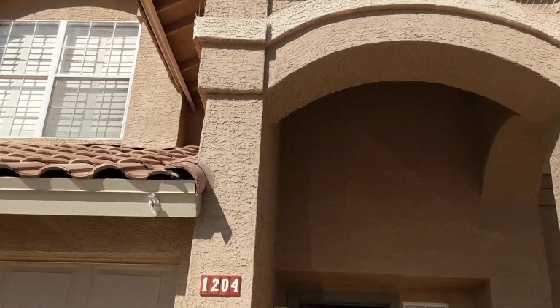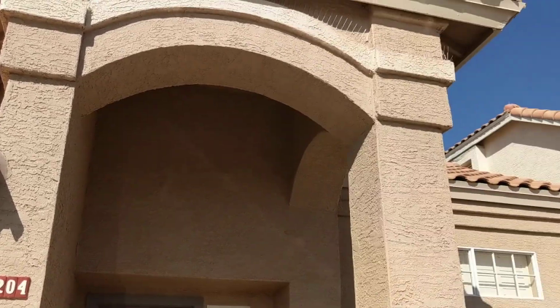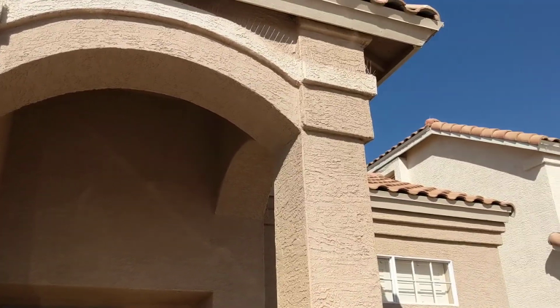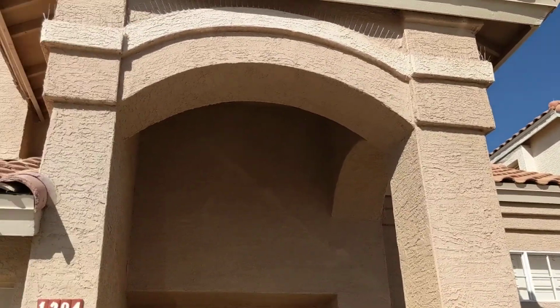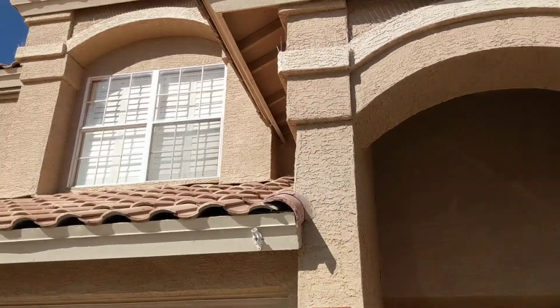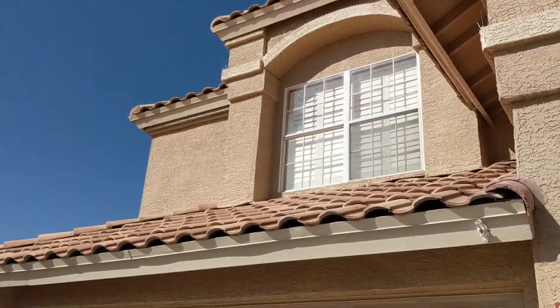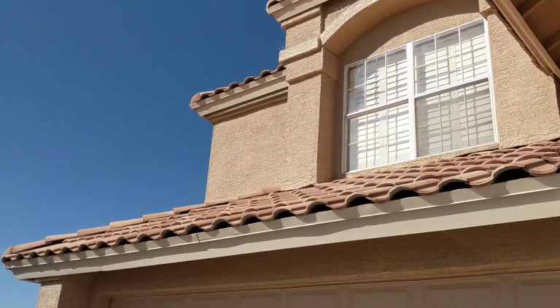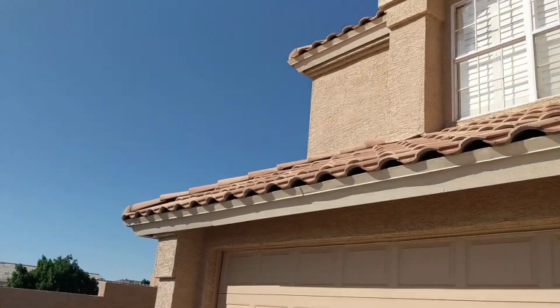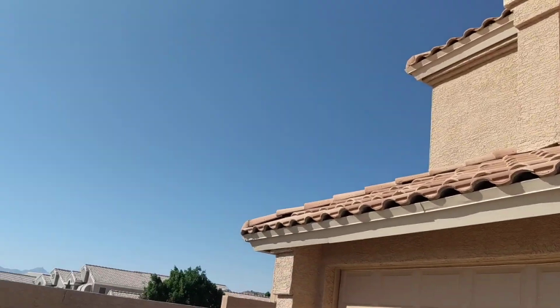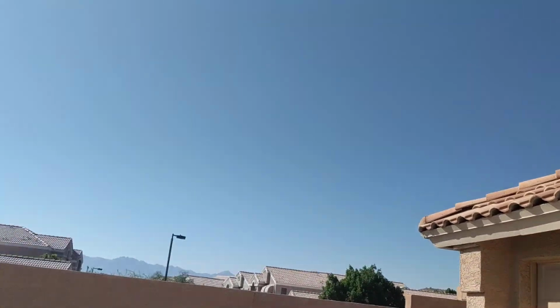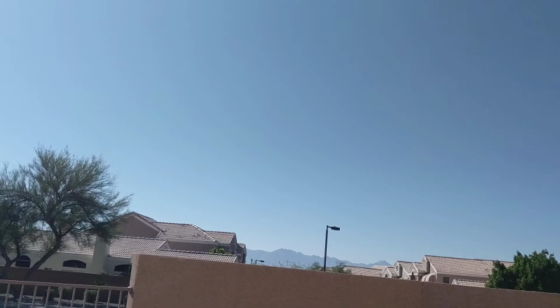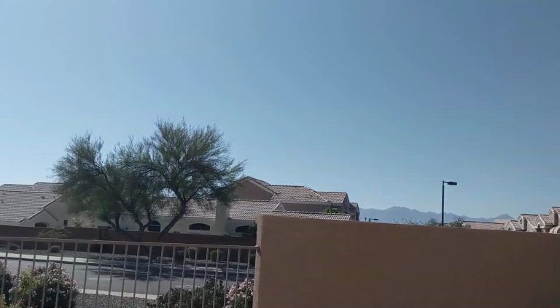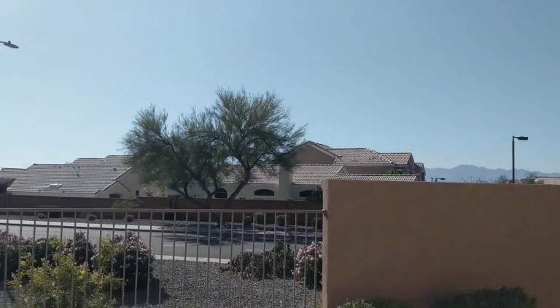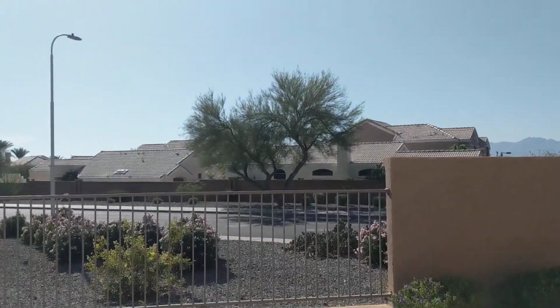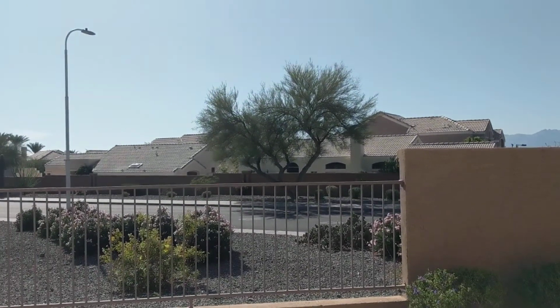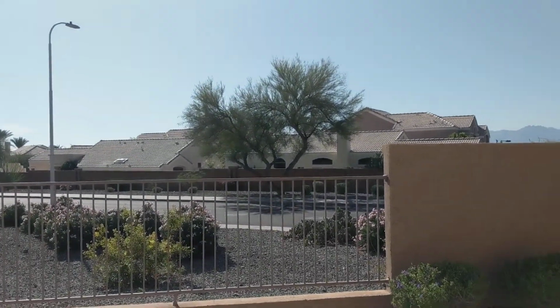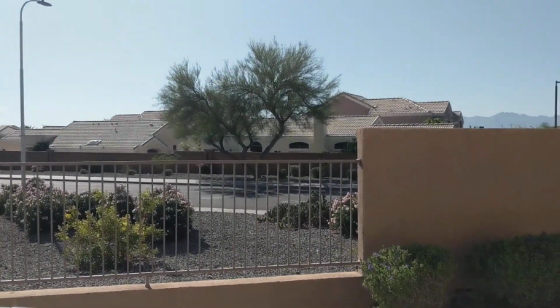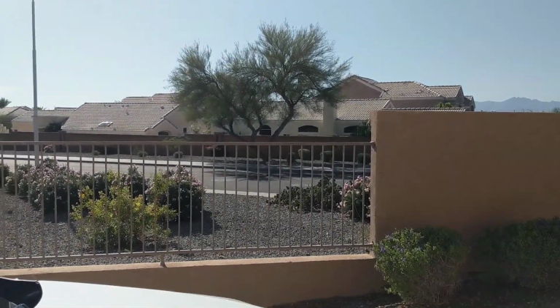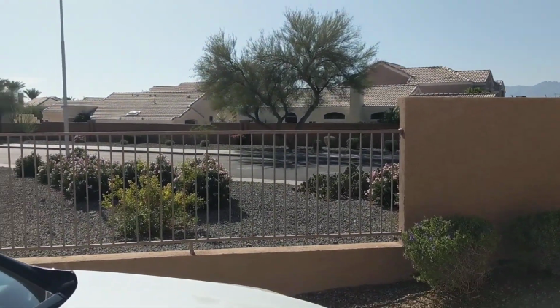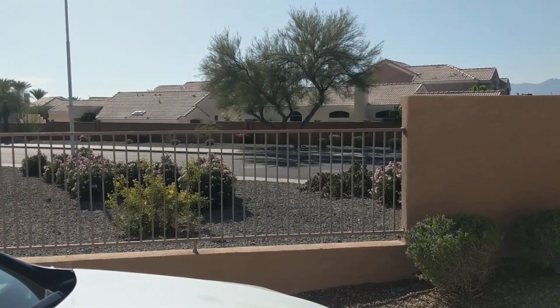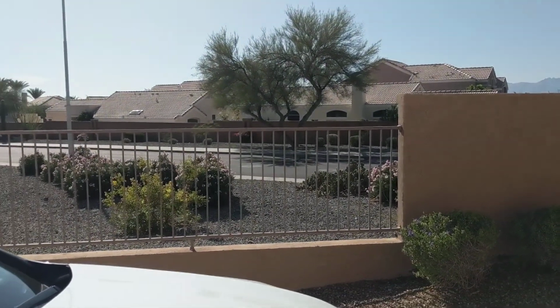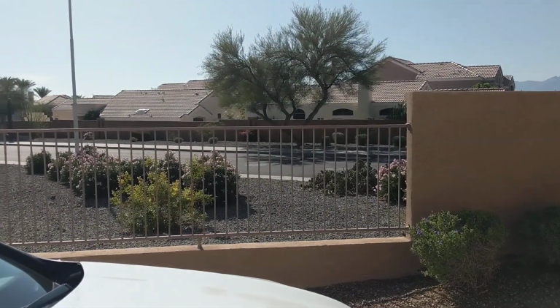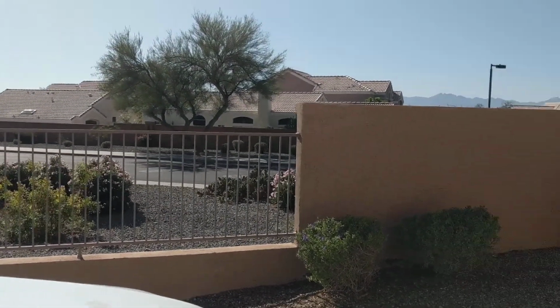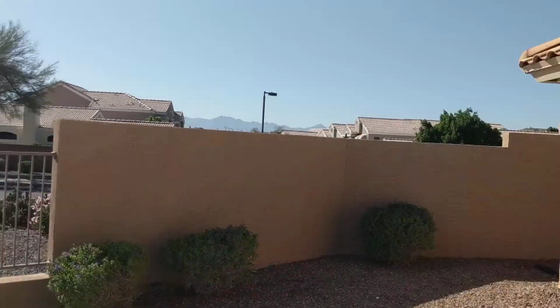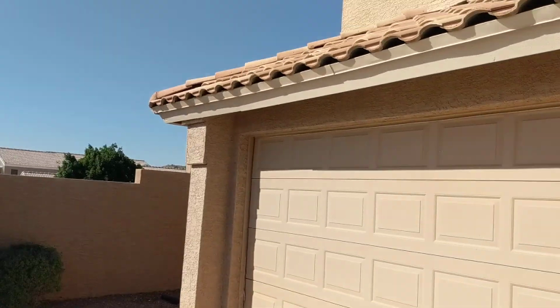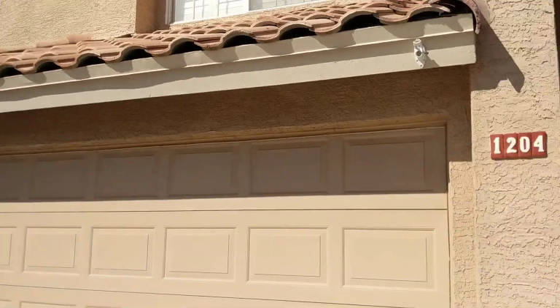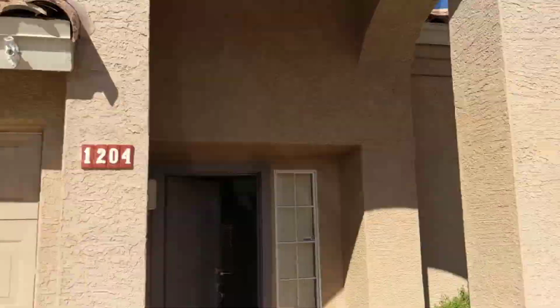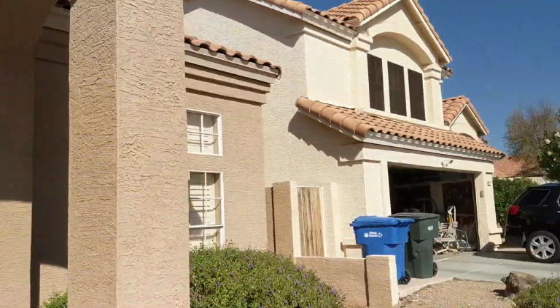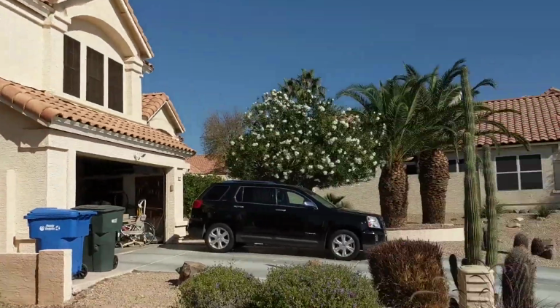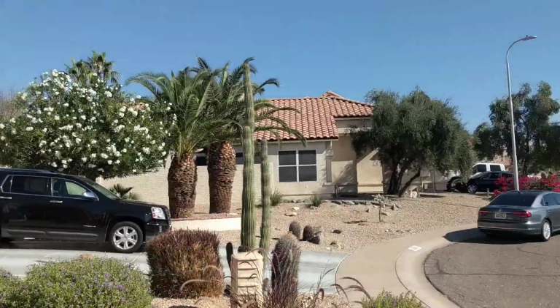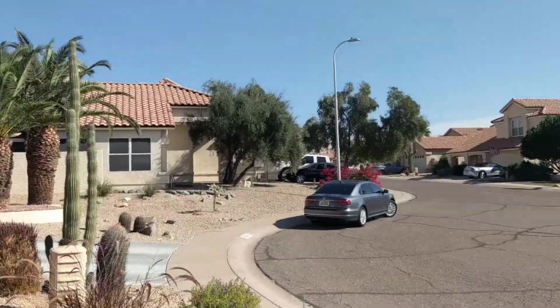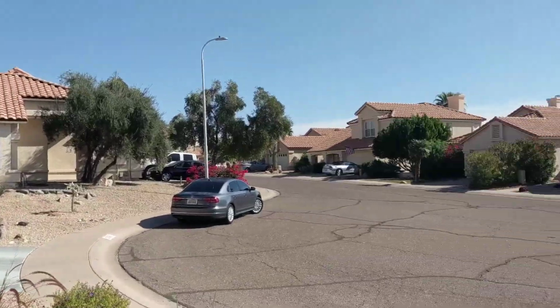Okay, this is Silverwood. You're up against a neighborhood street, so you have a lot of space between you. You're at the end of a cul-de-sac — you can sort of see the rest of the cul-de-sac here.